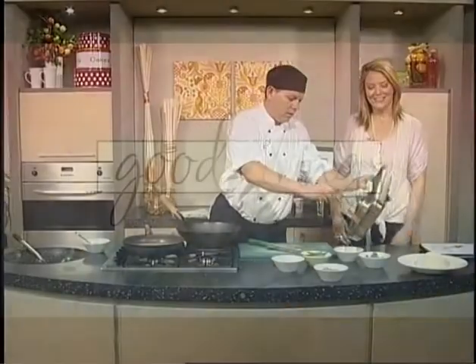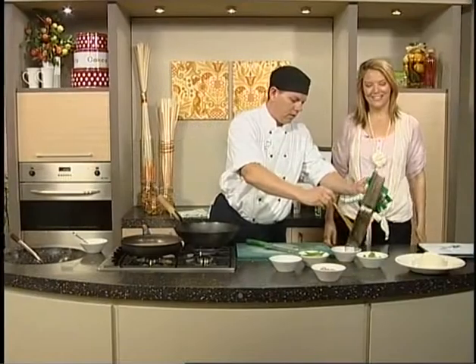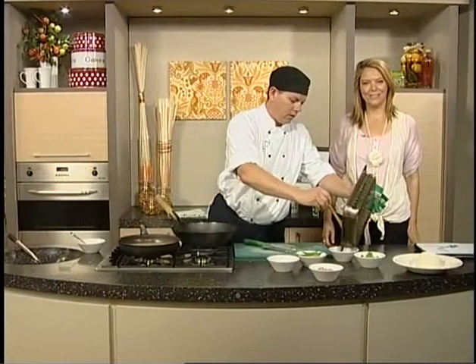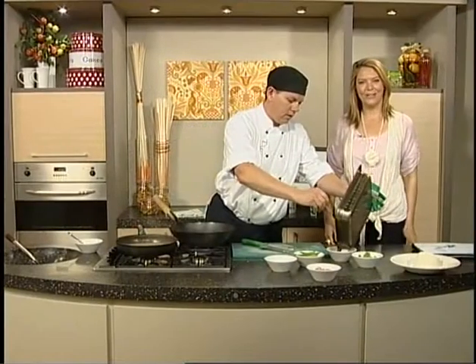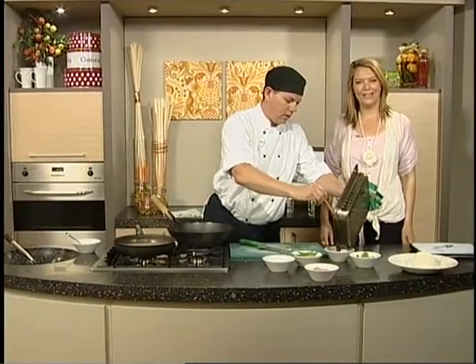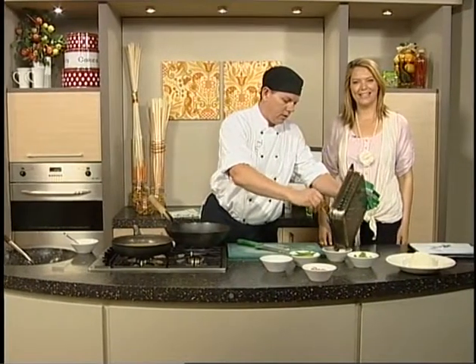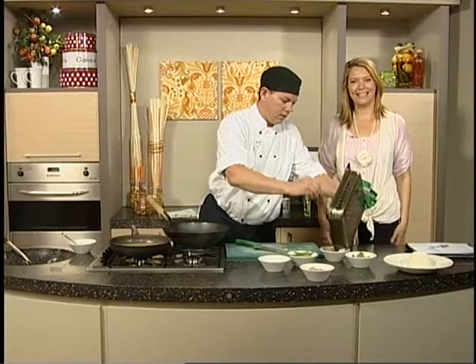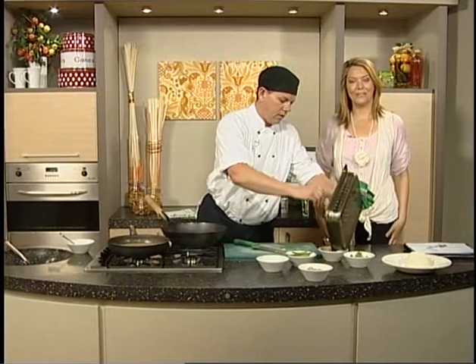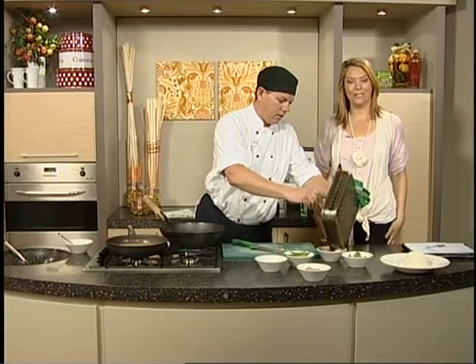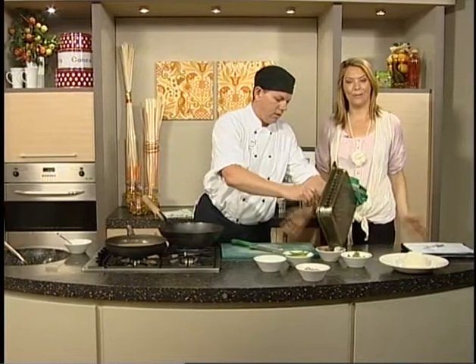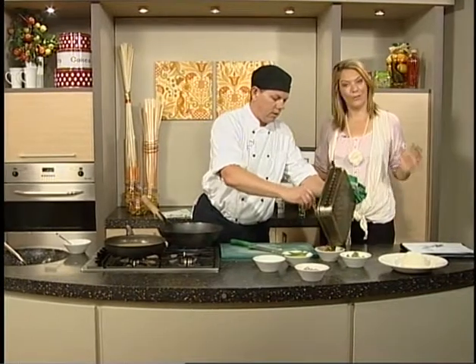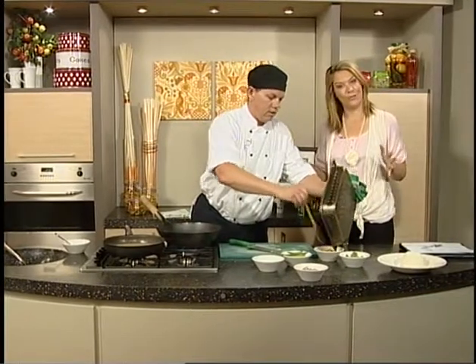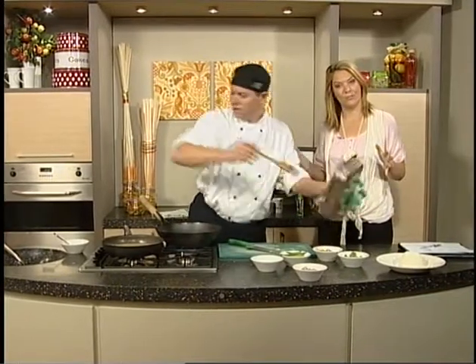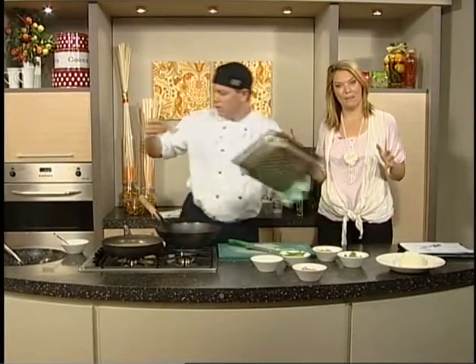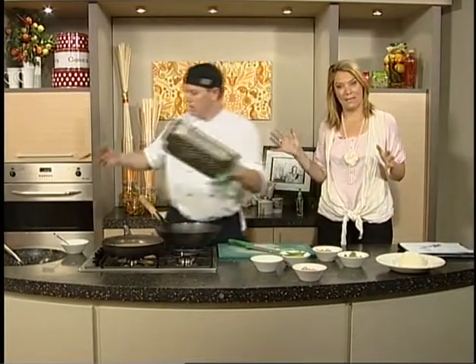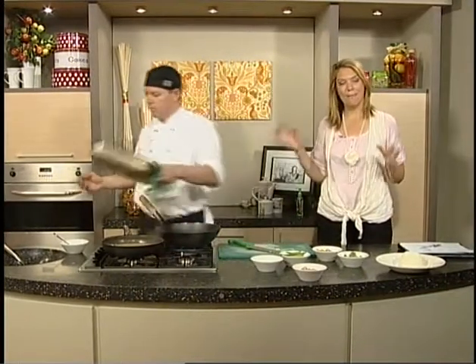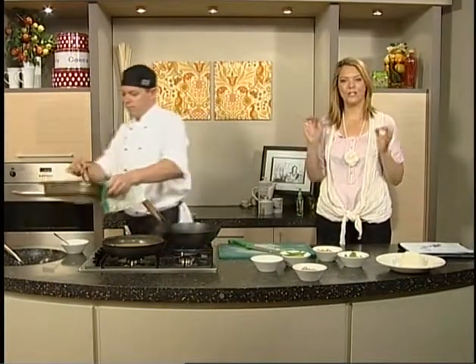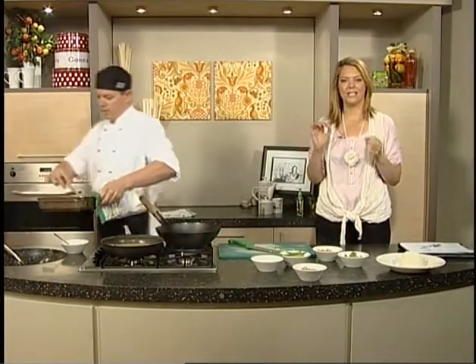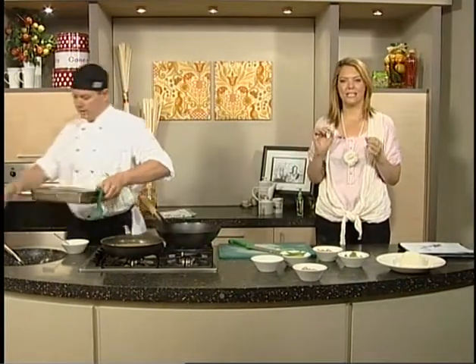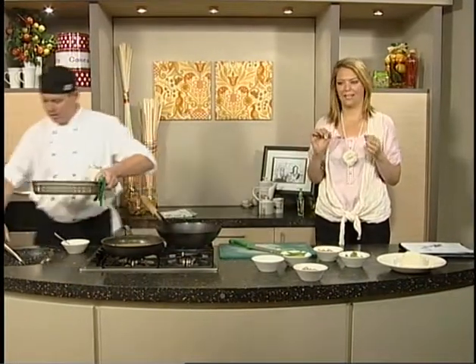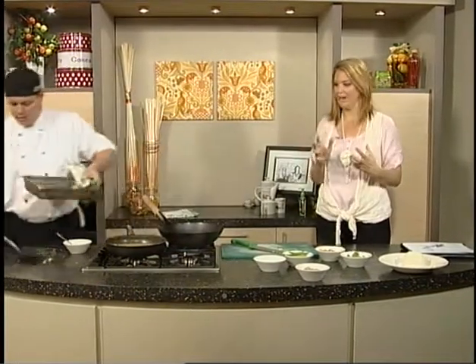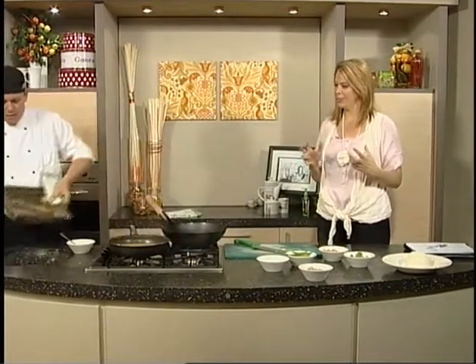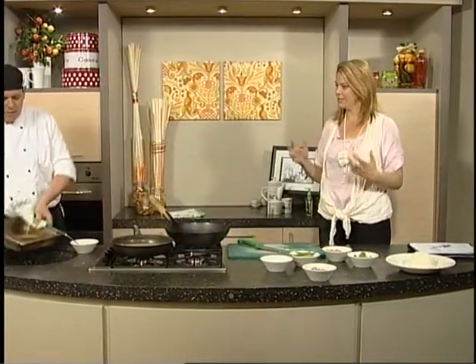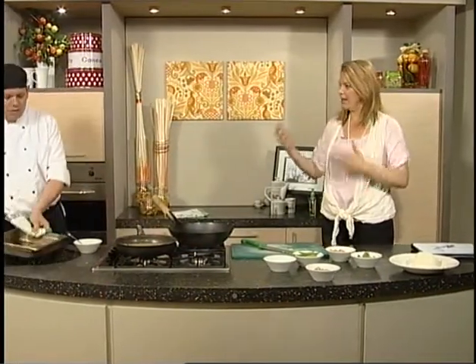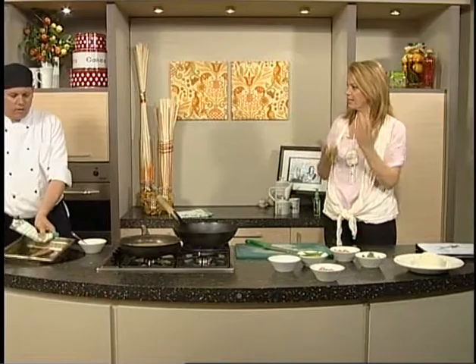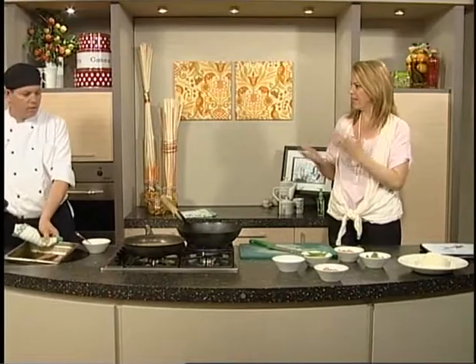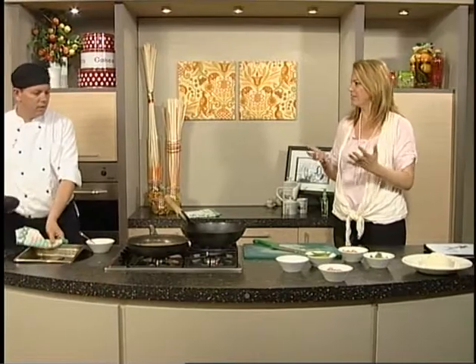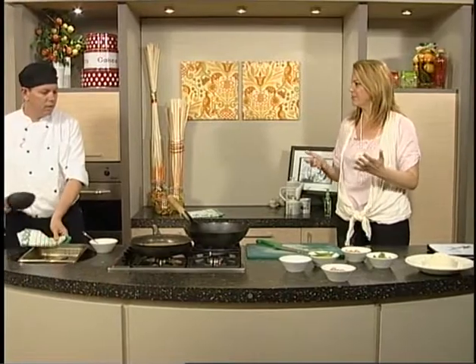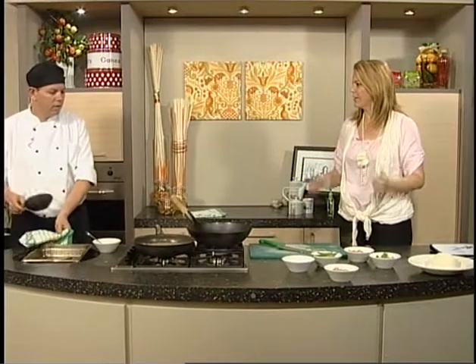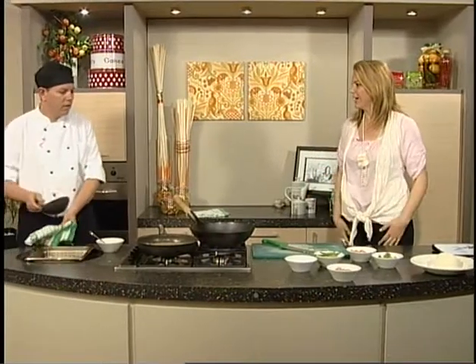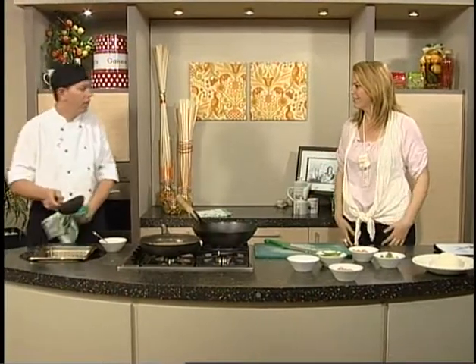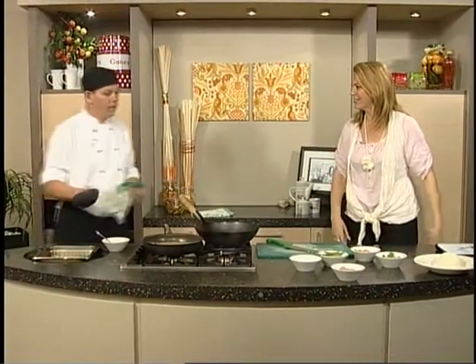Well, let us all go in the kitchen here today on Good Living. We have Kurt from Wagamama making Chuchi Chicken Curry, which is a Thai Penang-style curry, isn't it, Kurt?